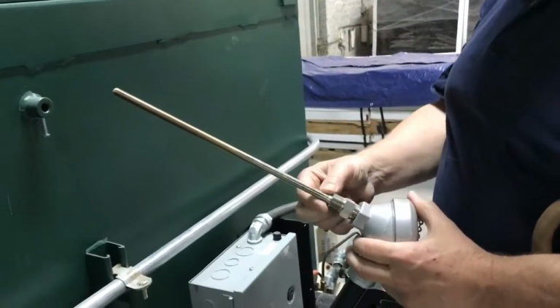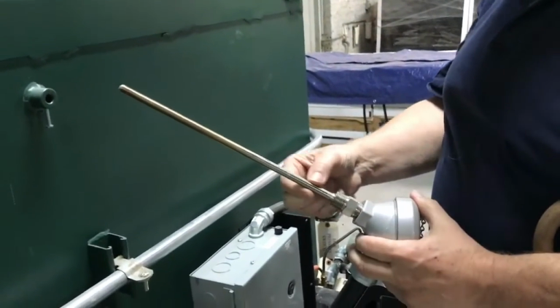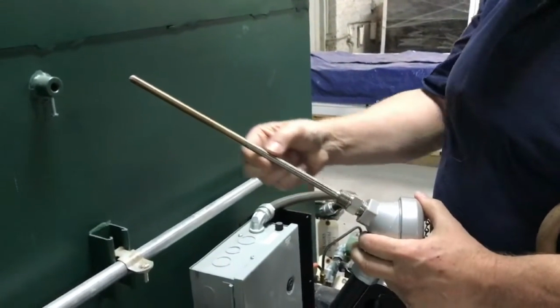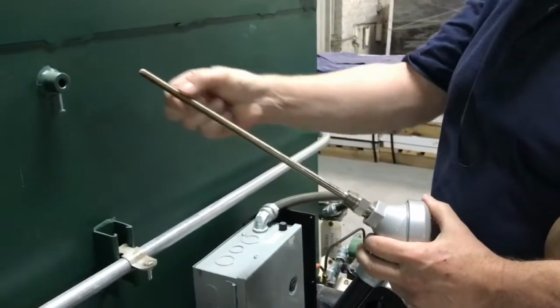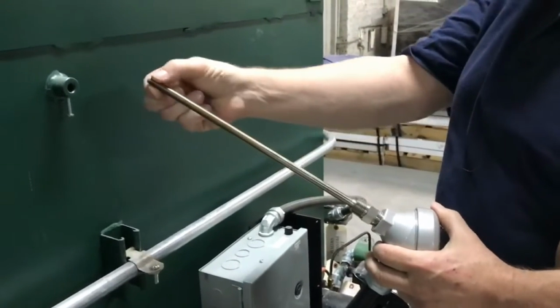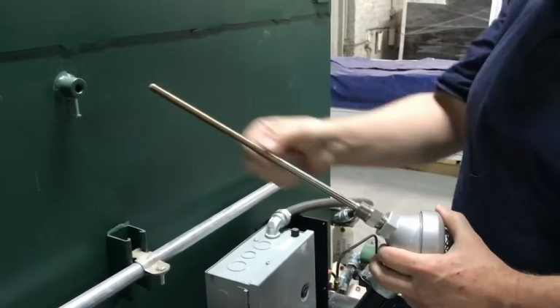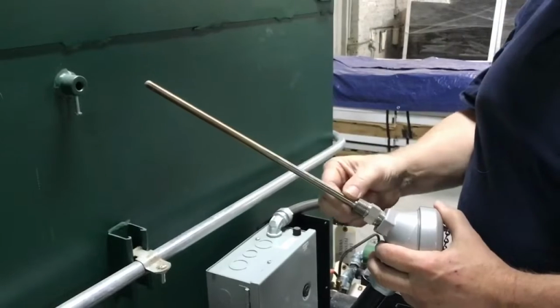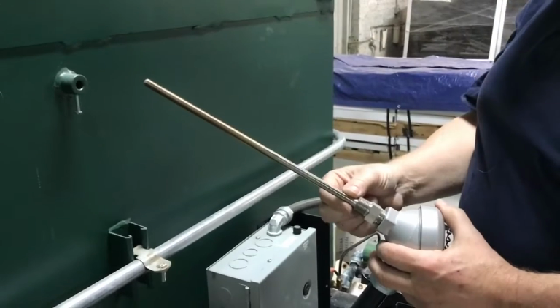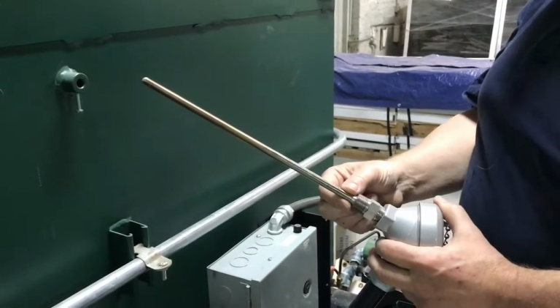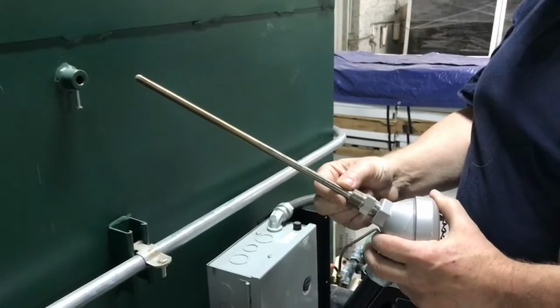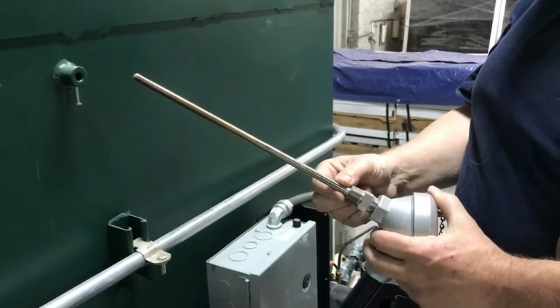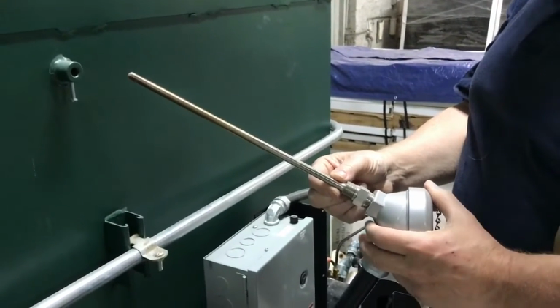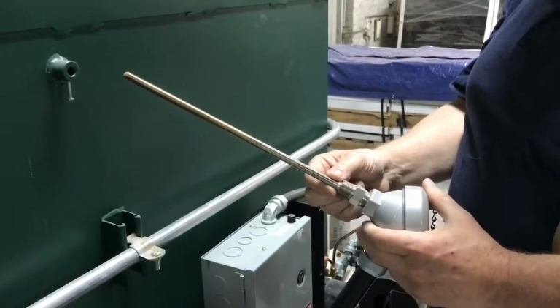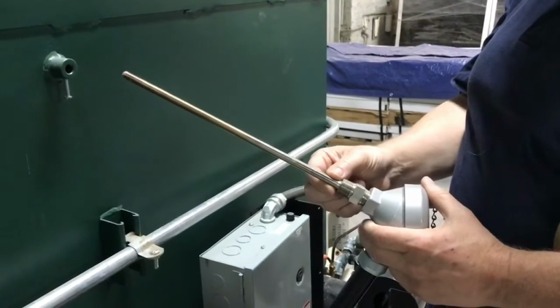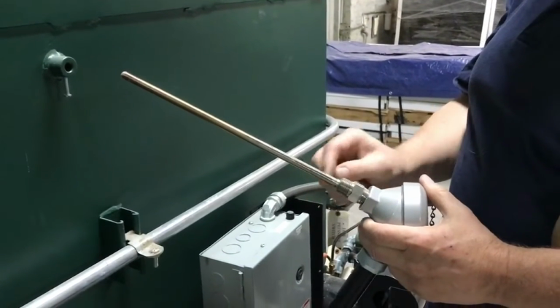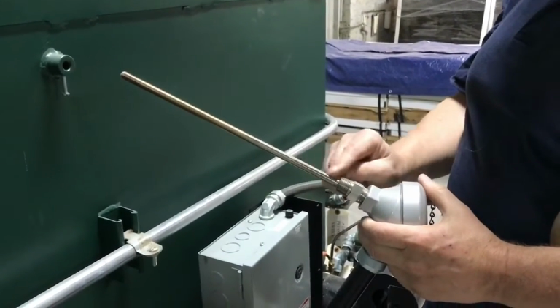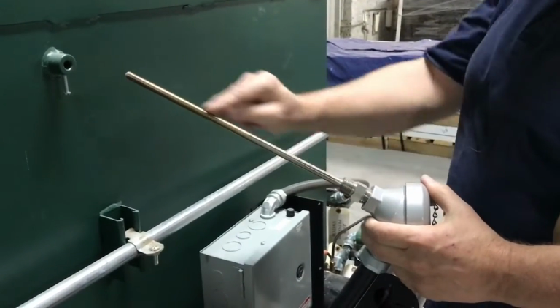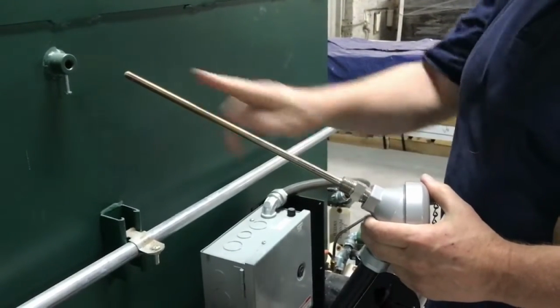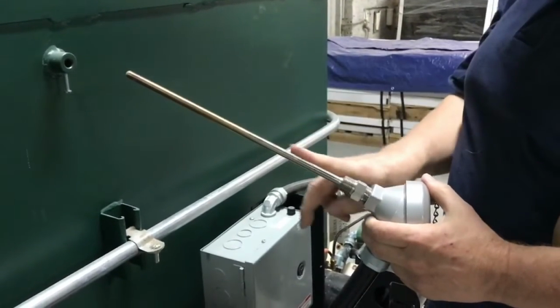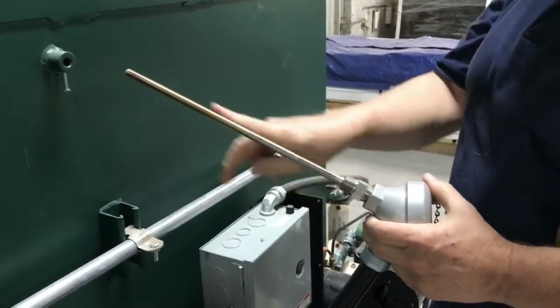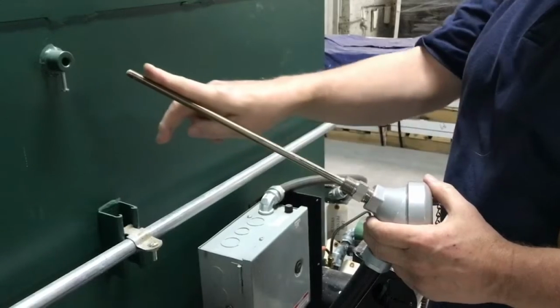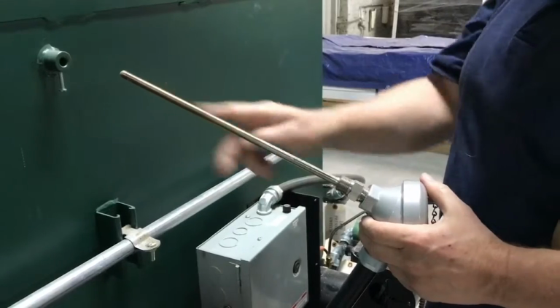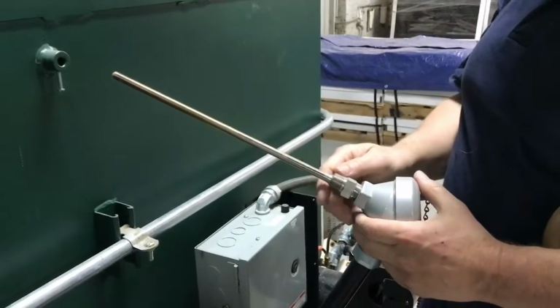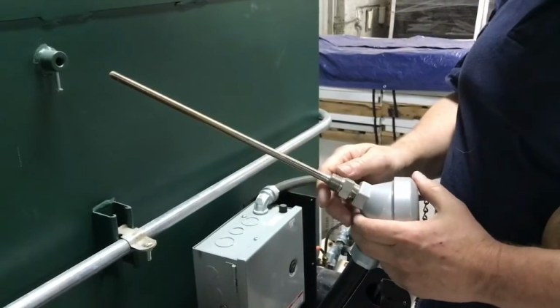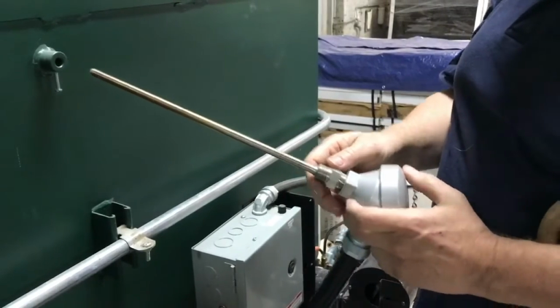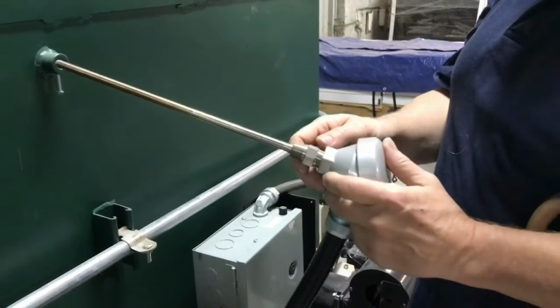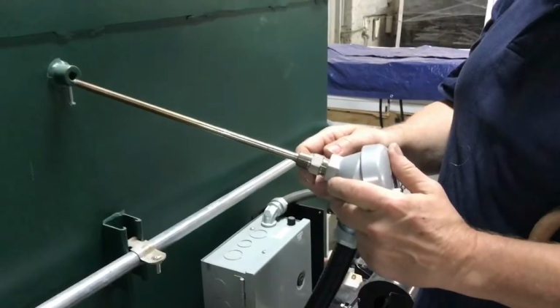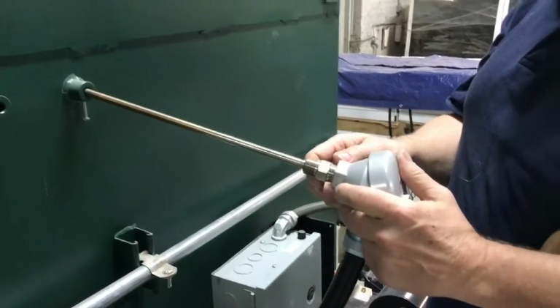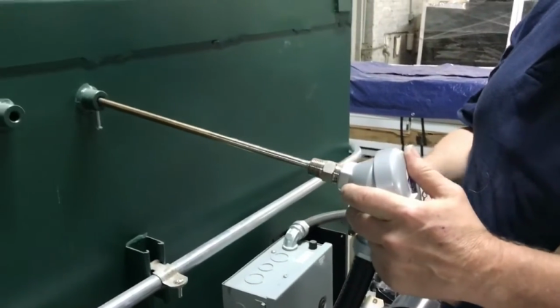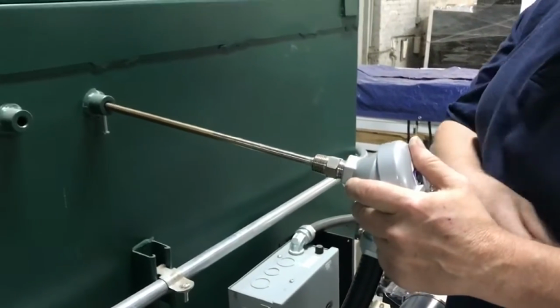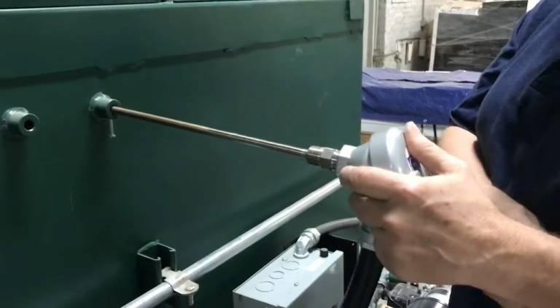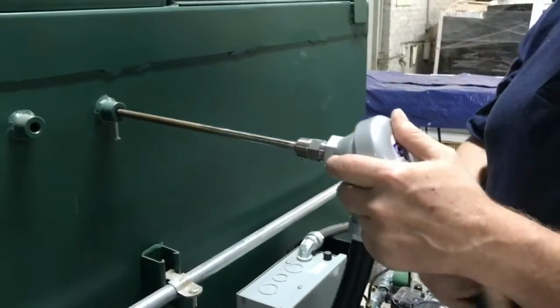This sheath on the outside is called a thermal well, and it's just an empty sheath that the two wires go into — that's what makes up a thermocouple.